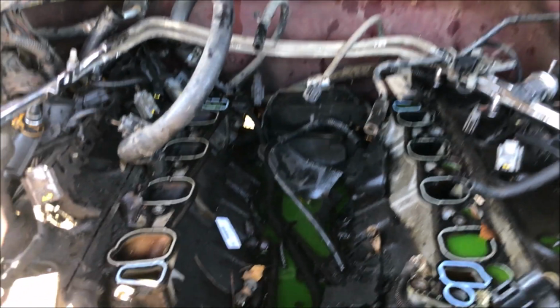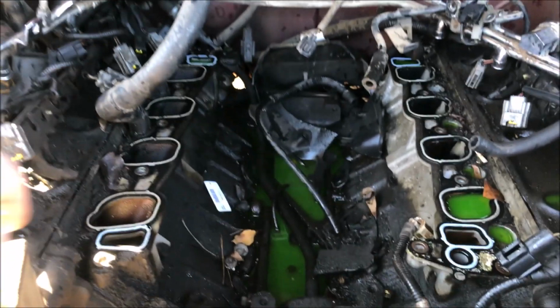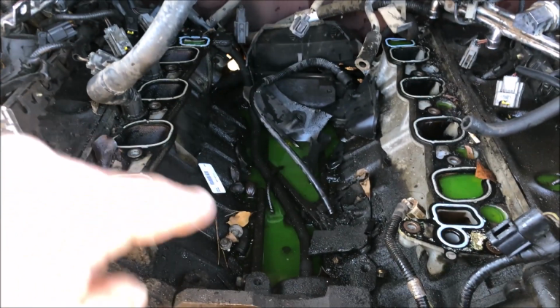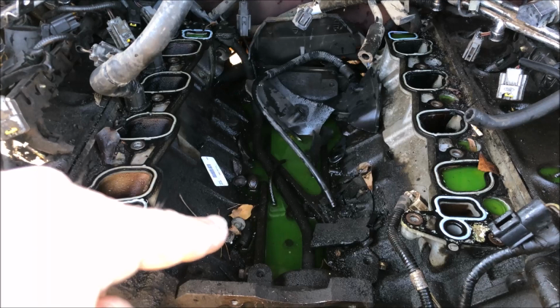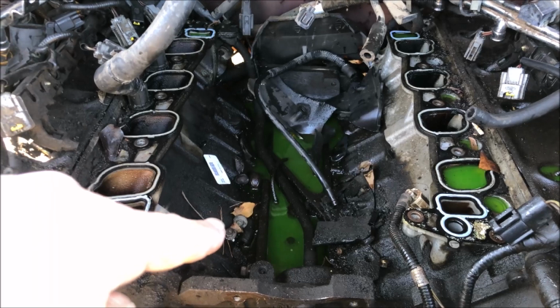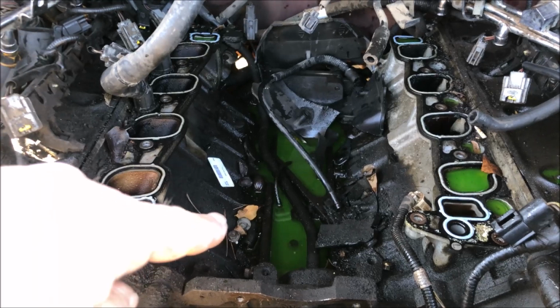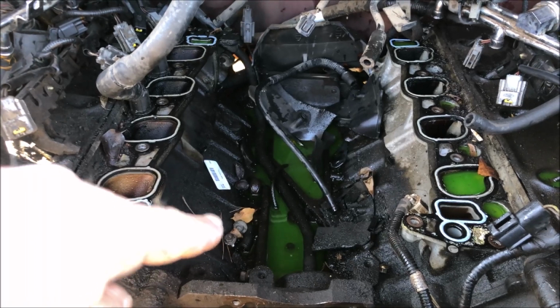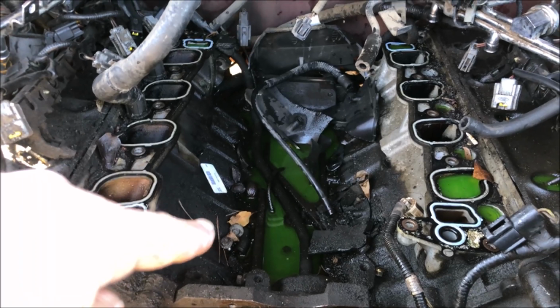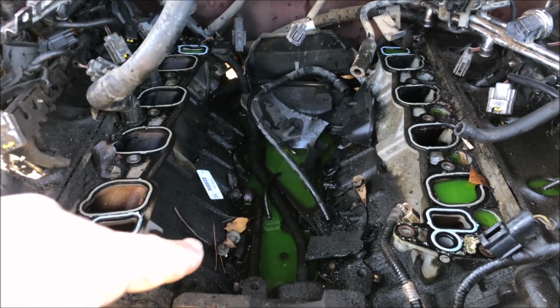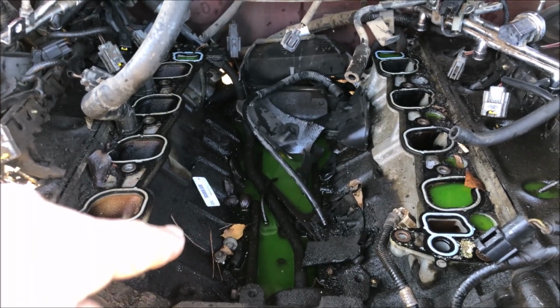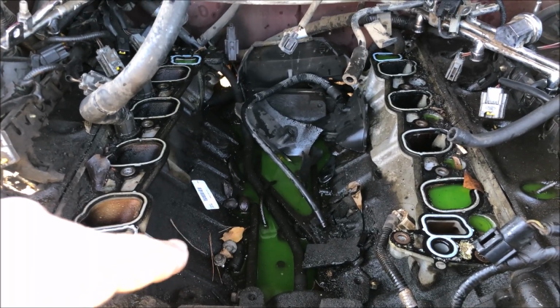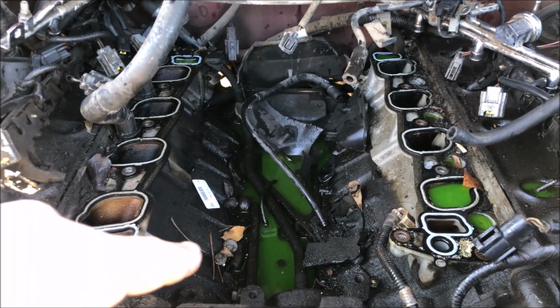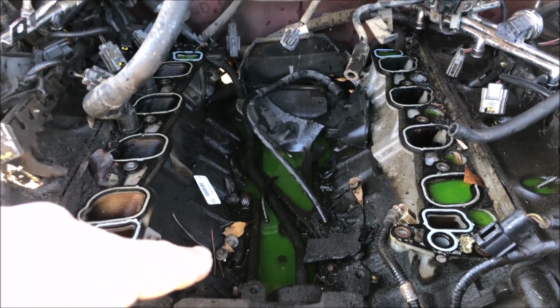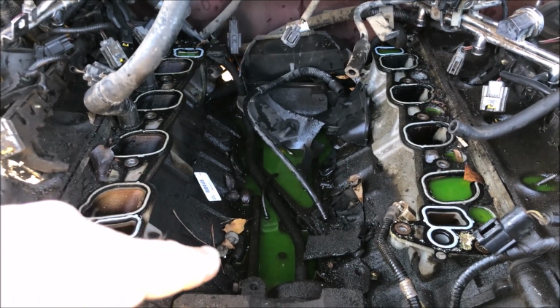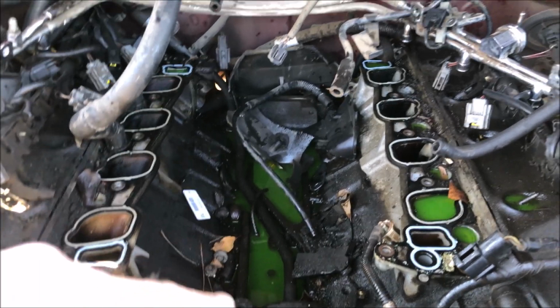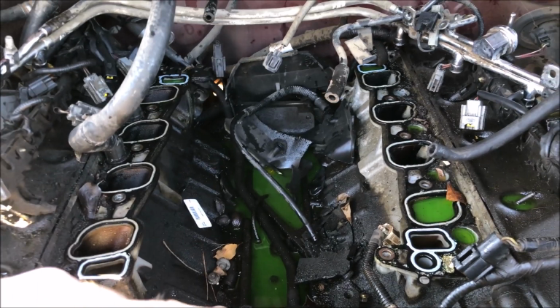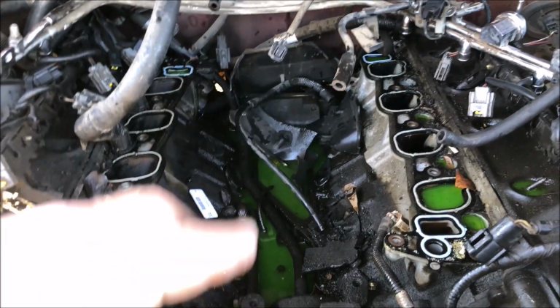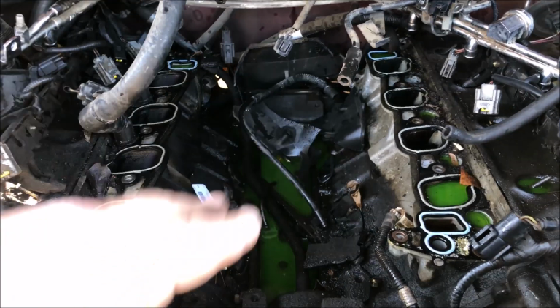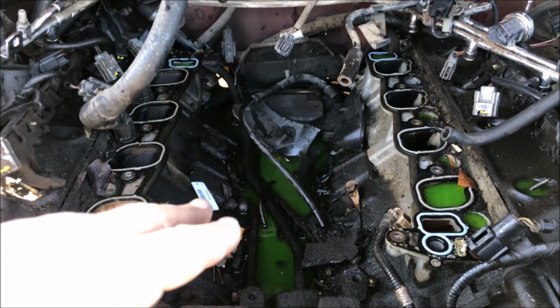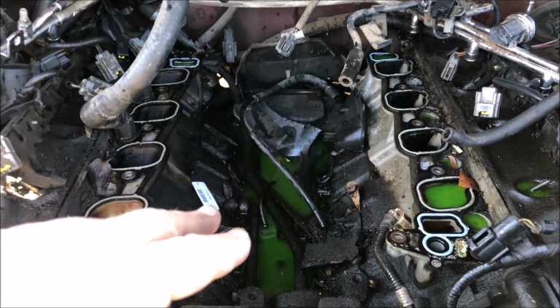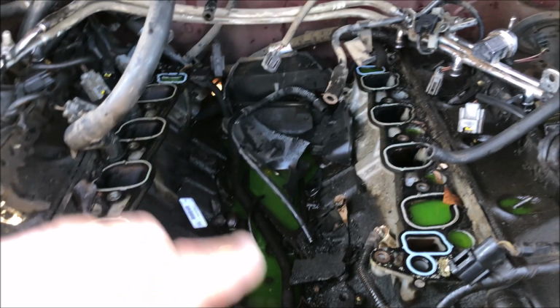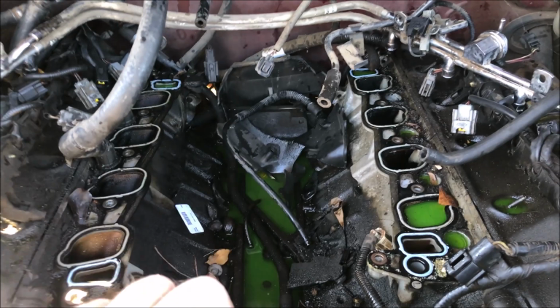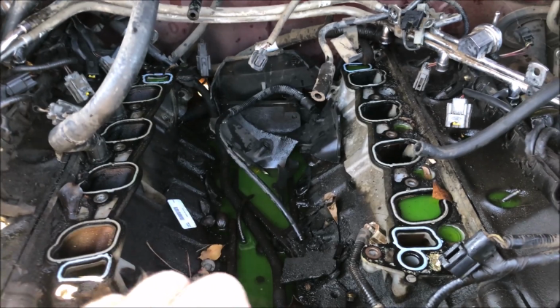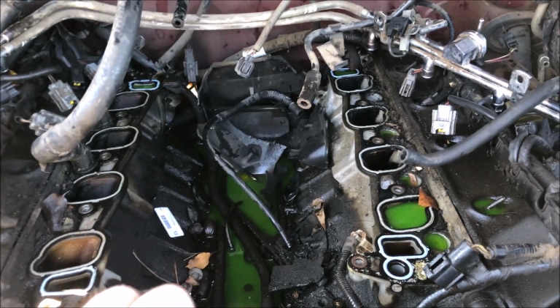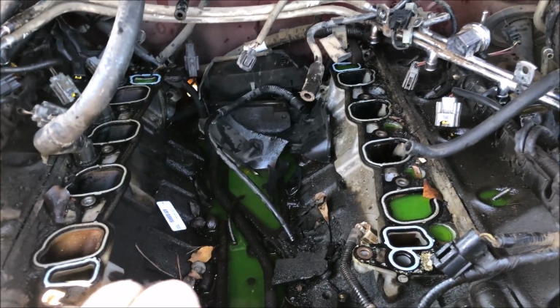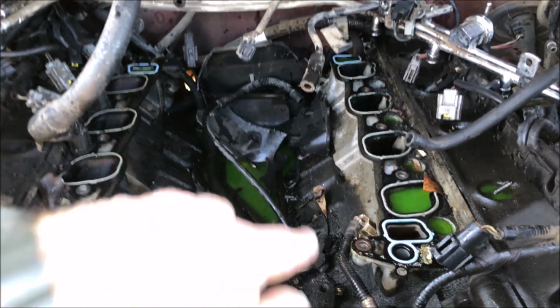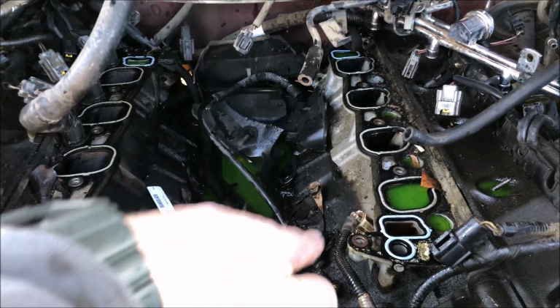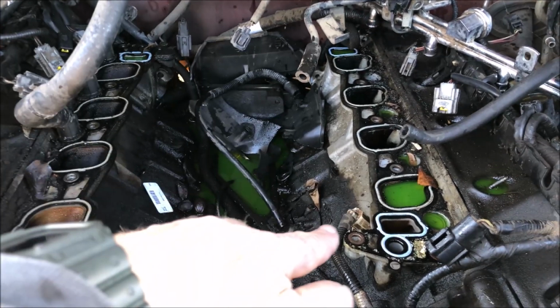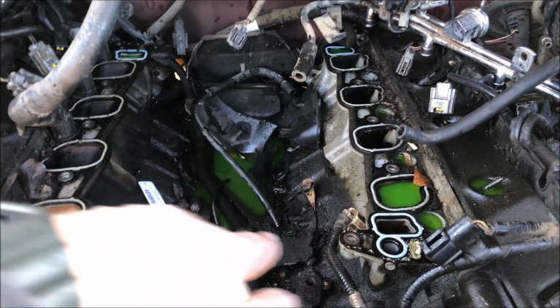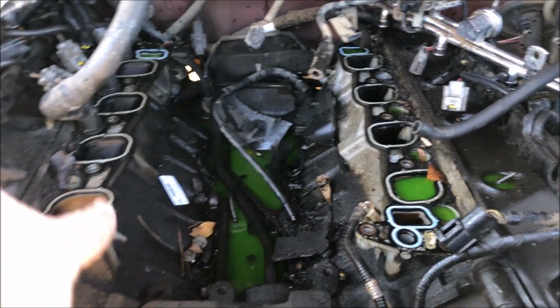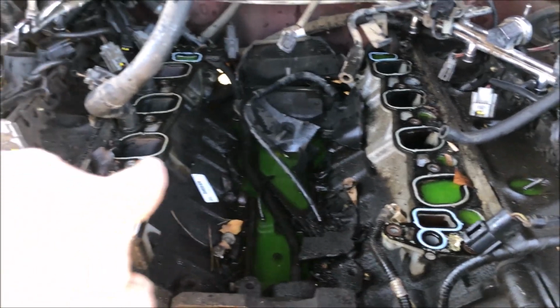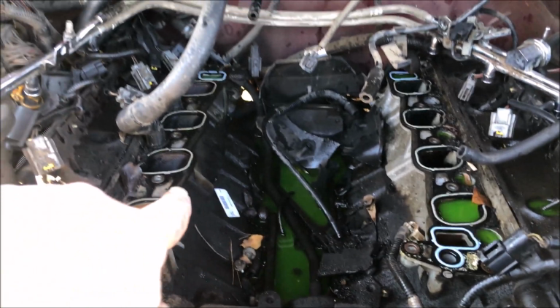This also gives you a view of what the underside of the intake looks like. That's where the knock sensor is, as well as the temperature sensor for the head.